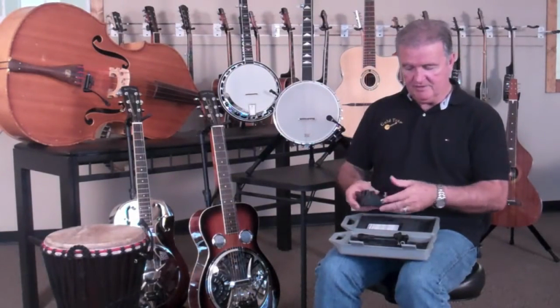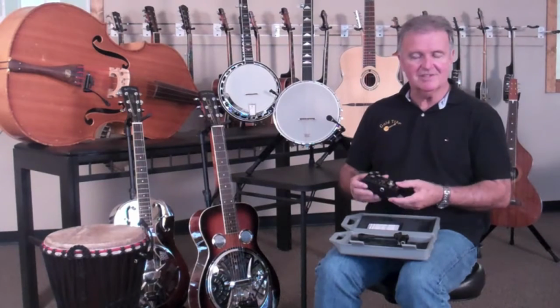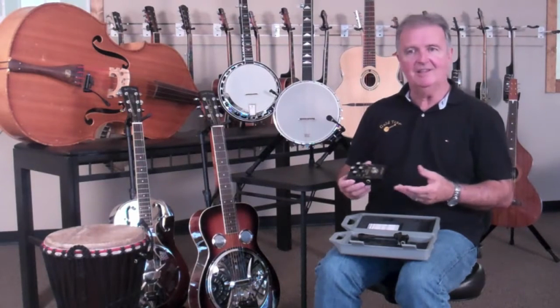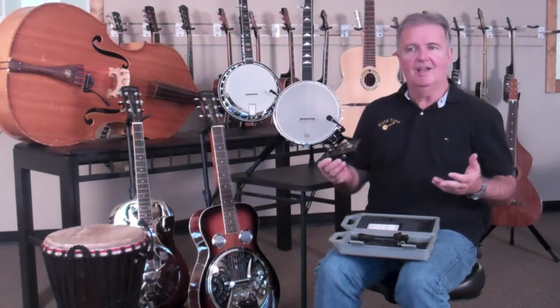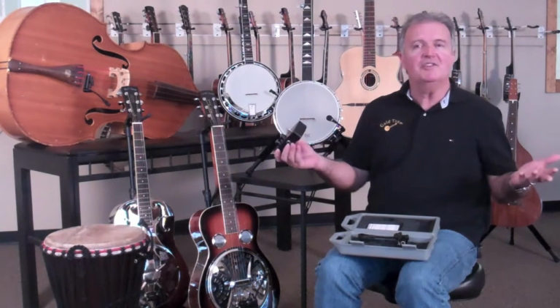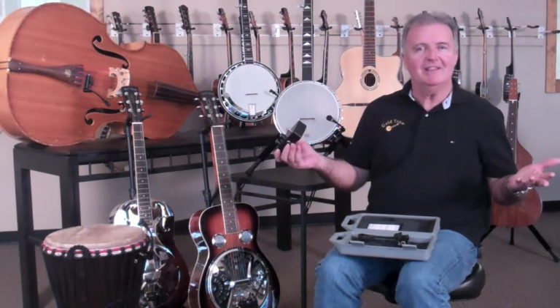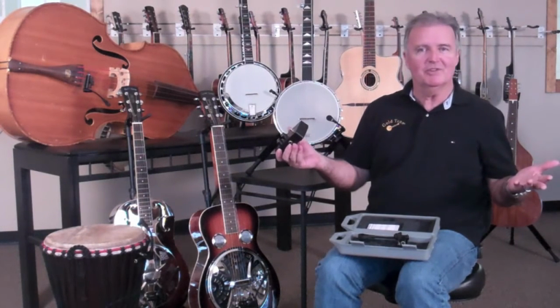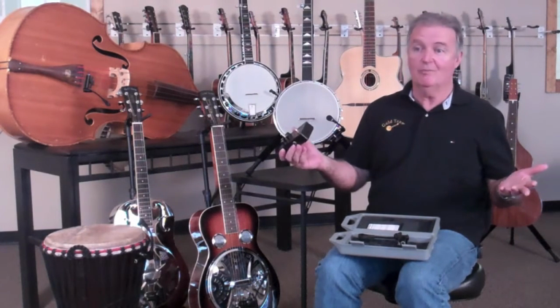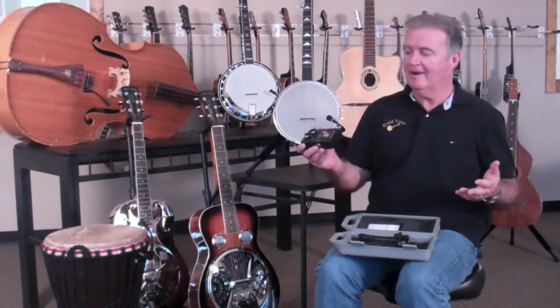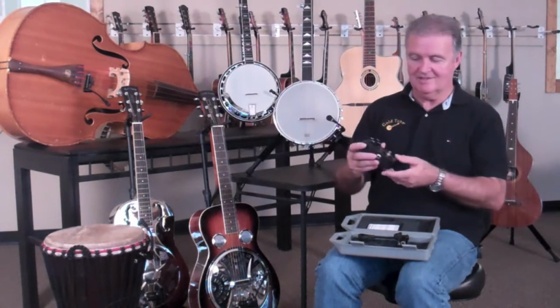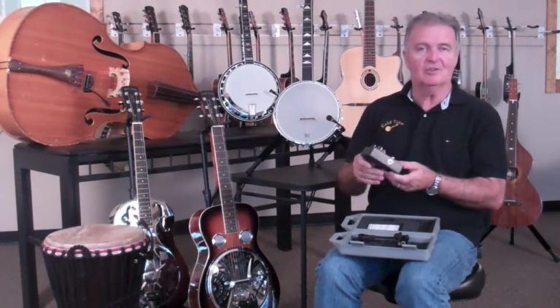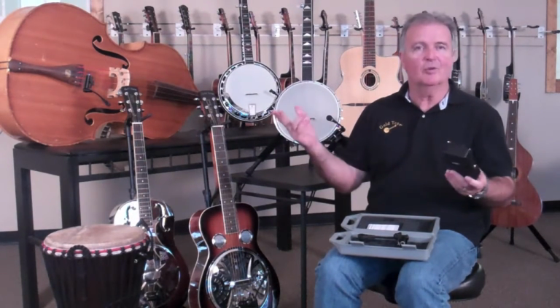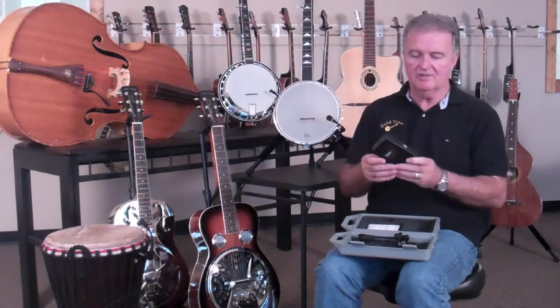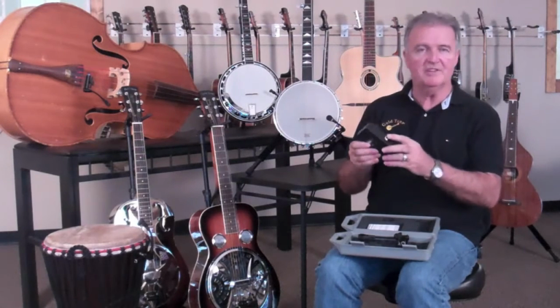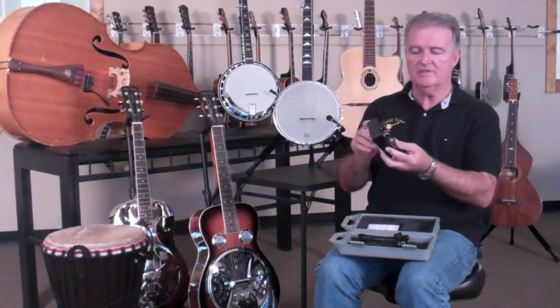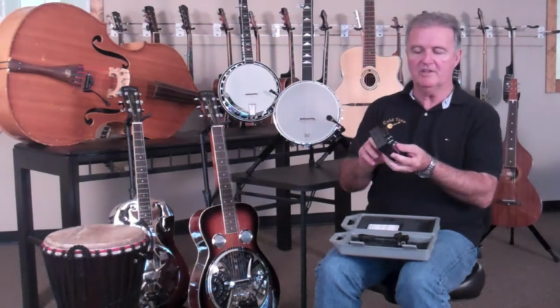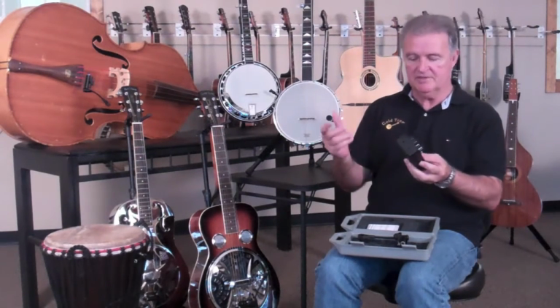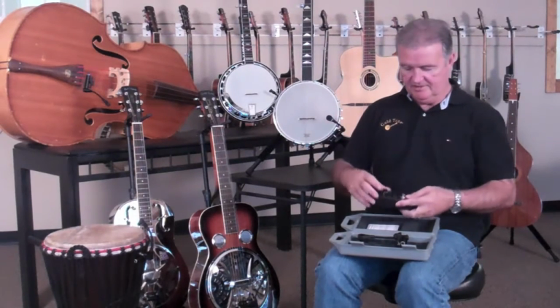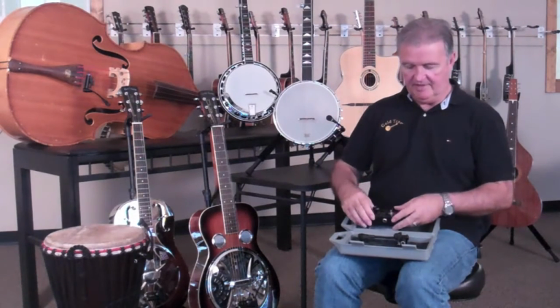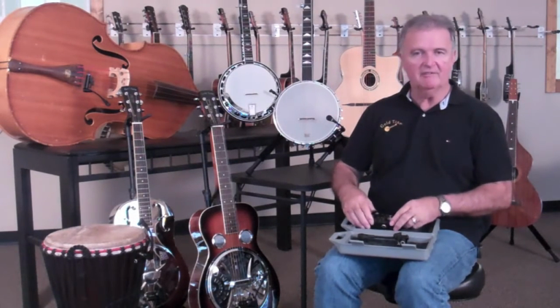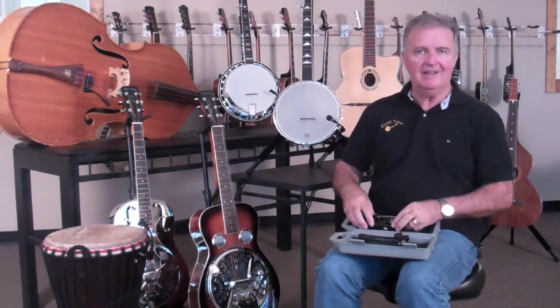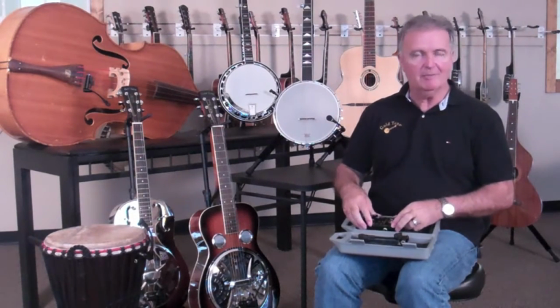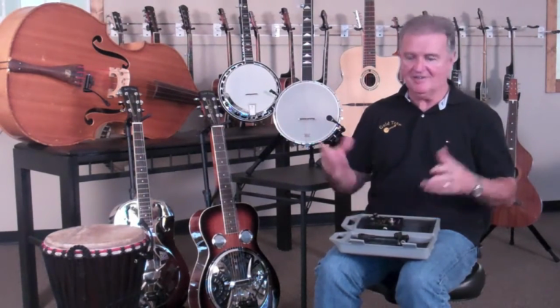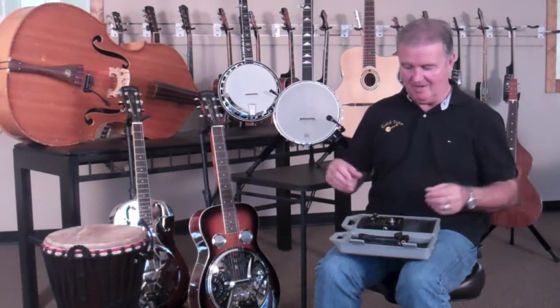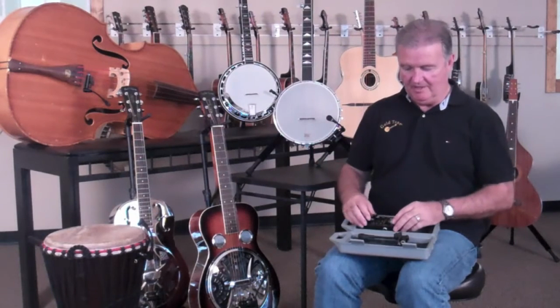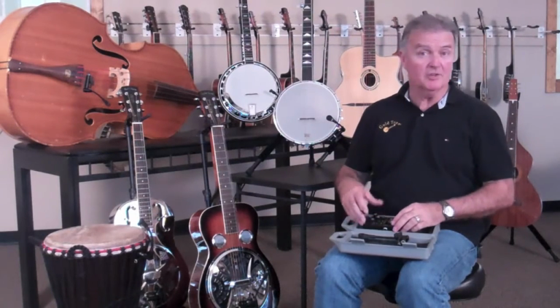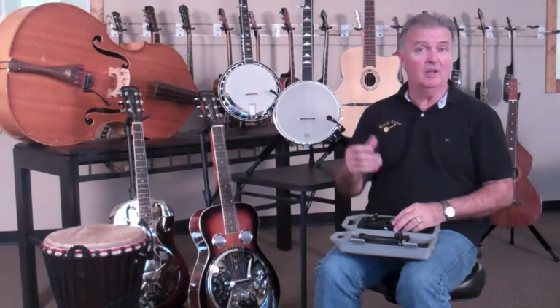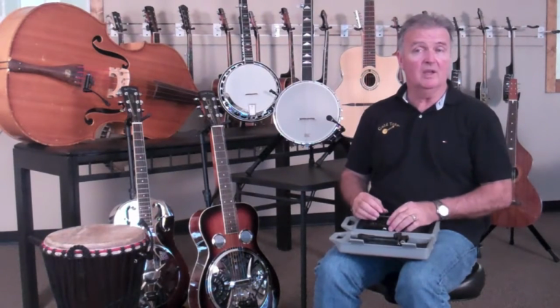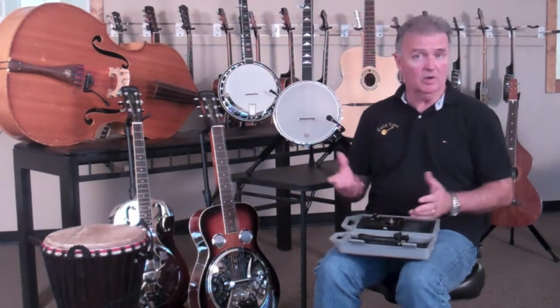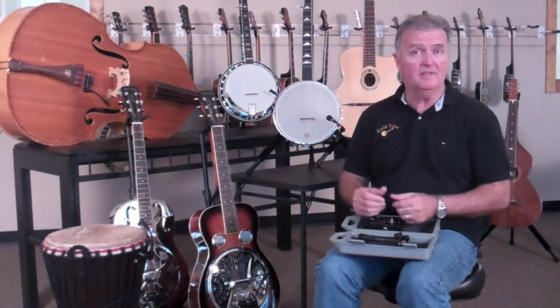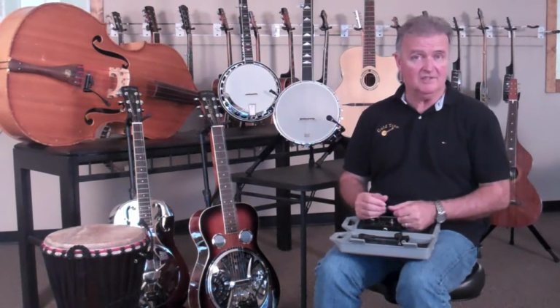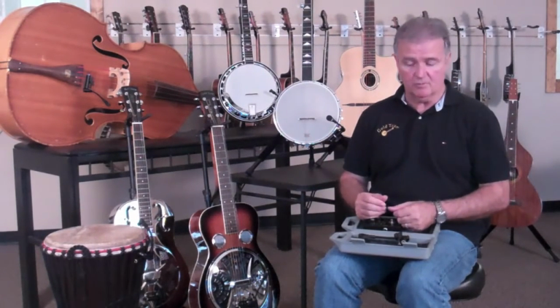The only thing that you need to make this work with your system, no matter what it is, is two guitar cables. It uses quarter-inch outputs and quarter-inch inputs, so it'll go into virtually any guitar amplifier or sound system out there. It will also work with wireless systems as well.